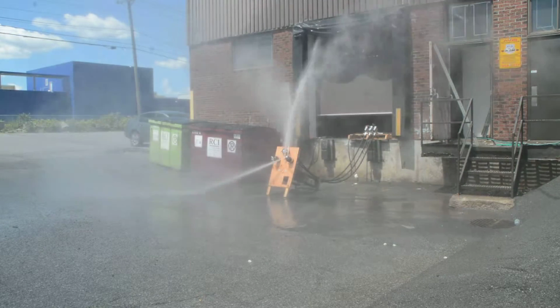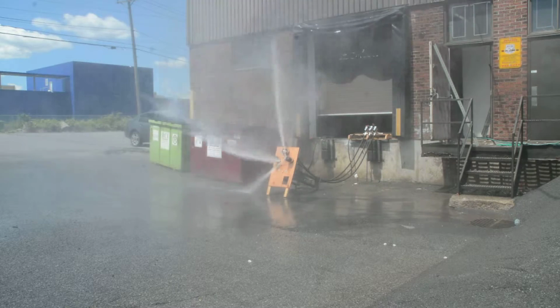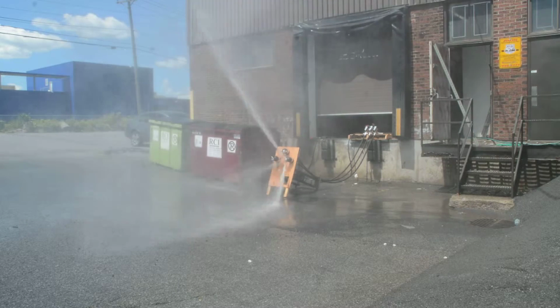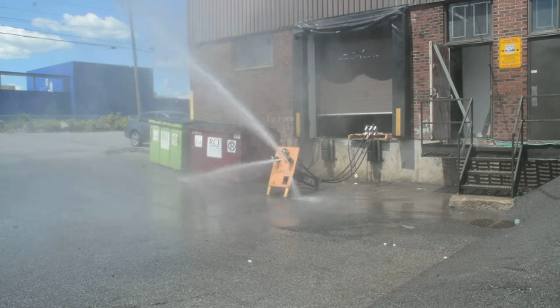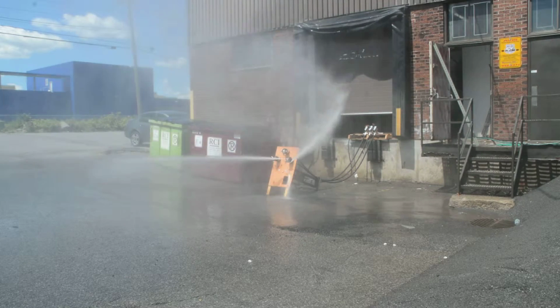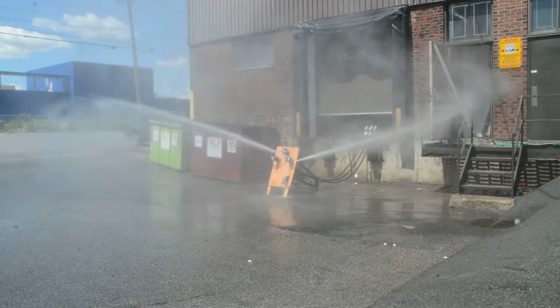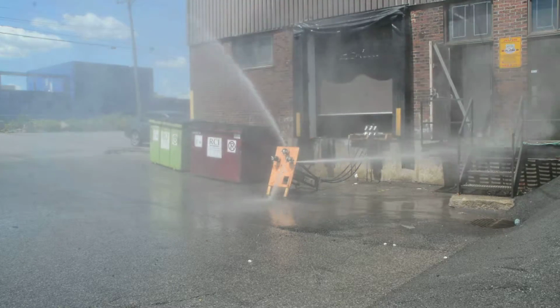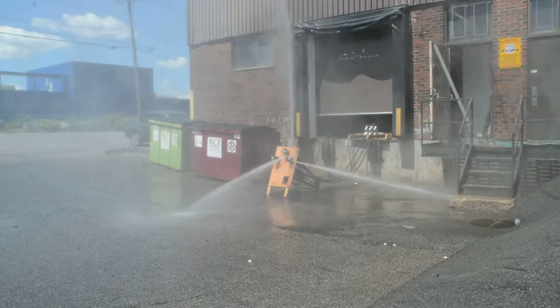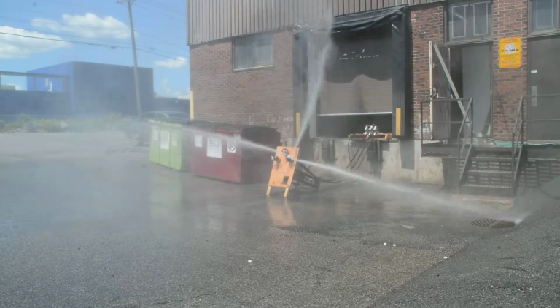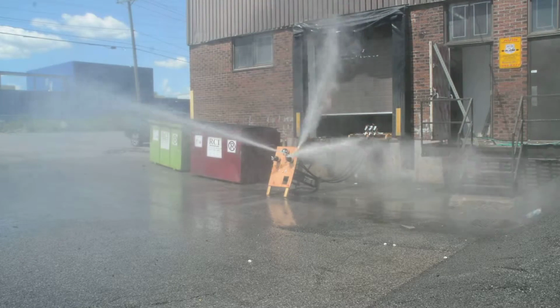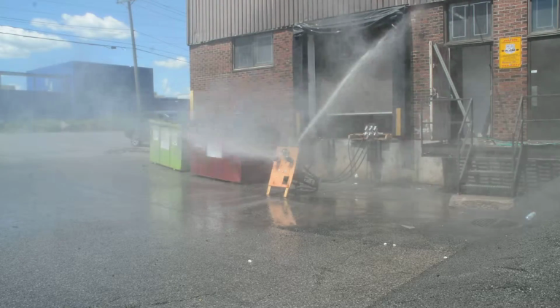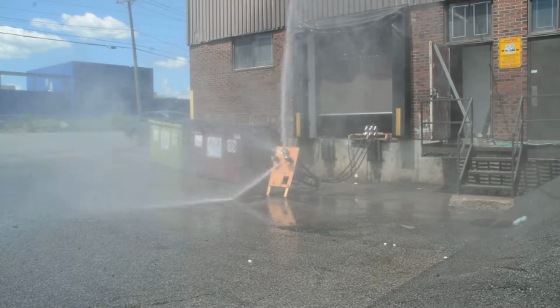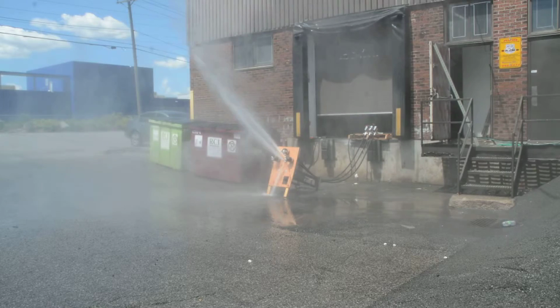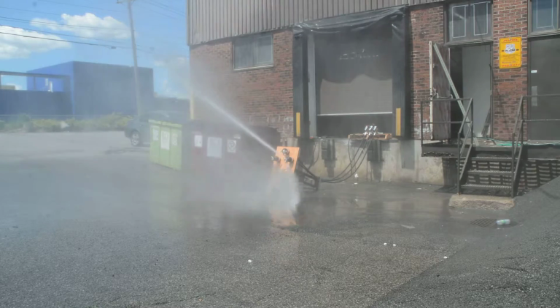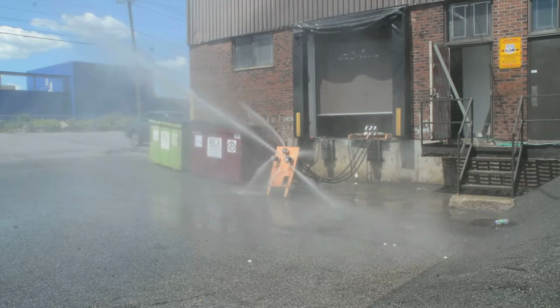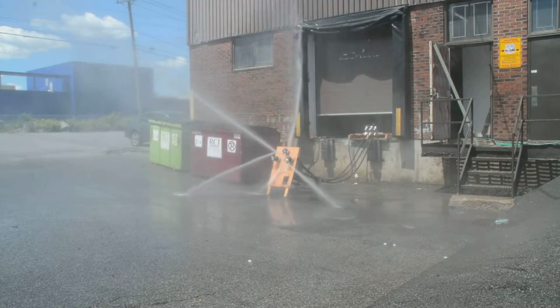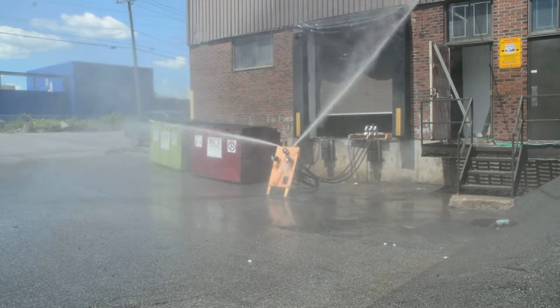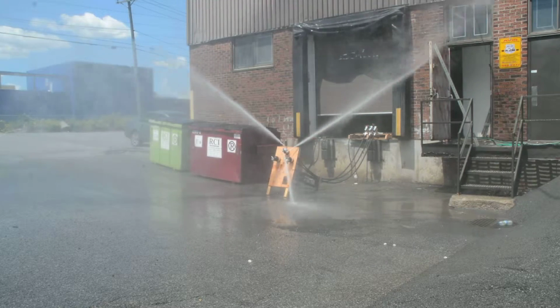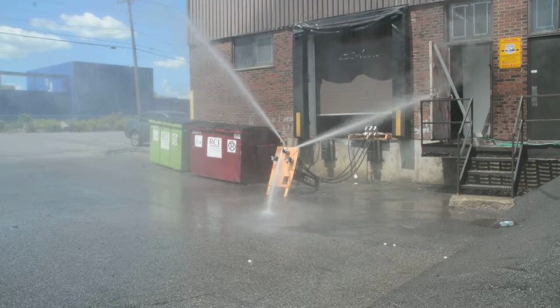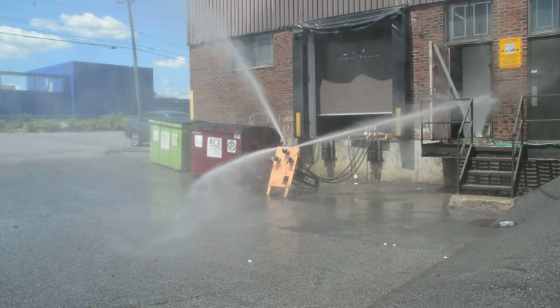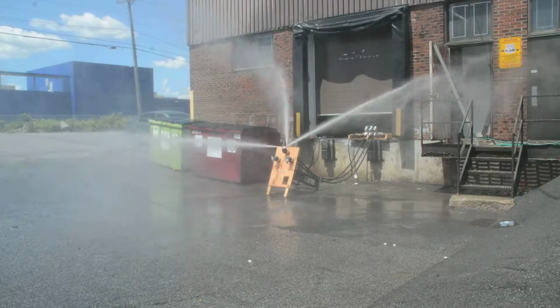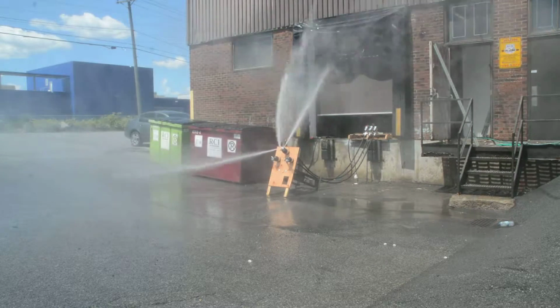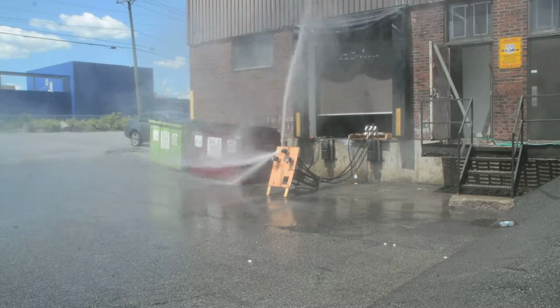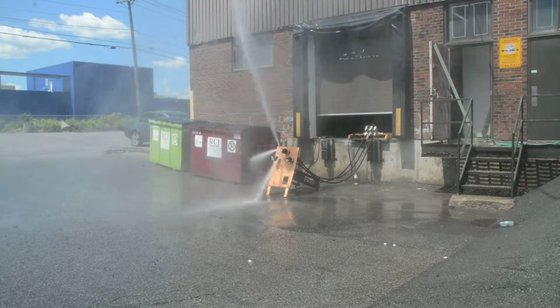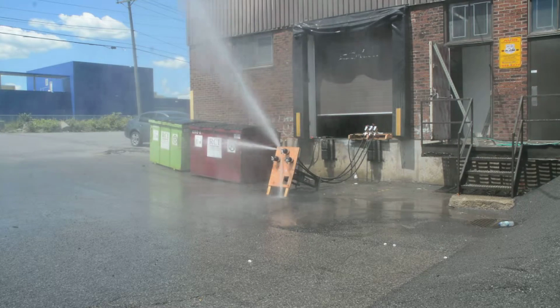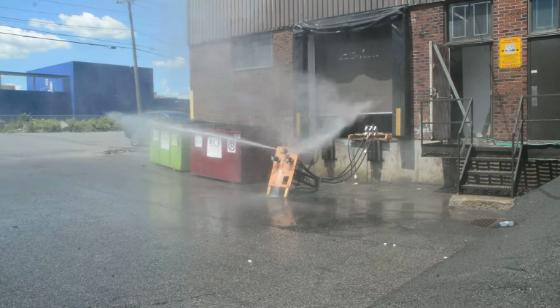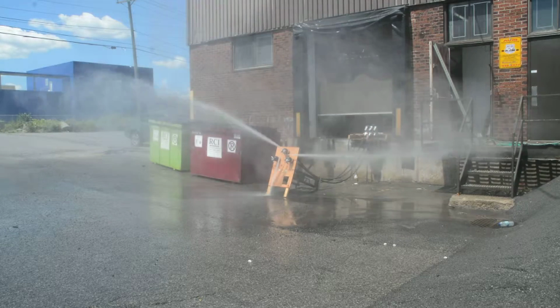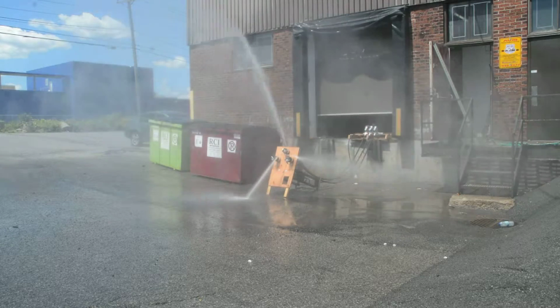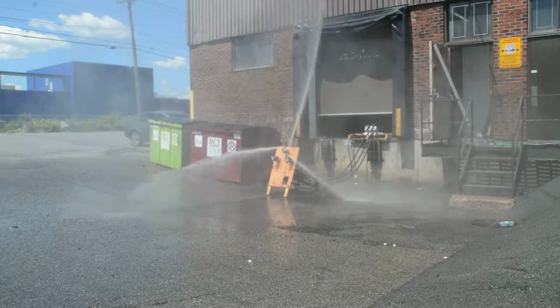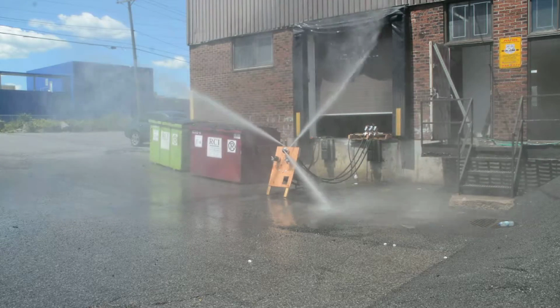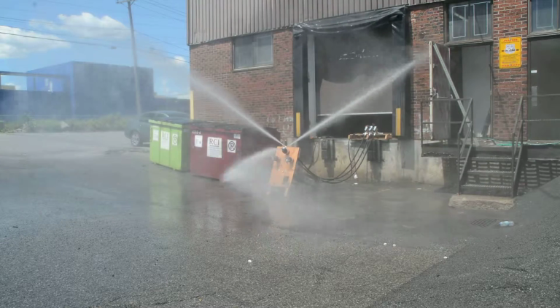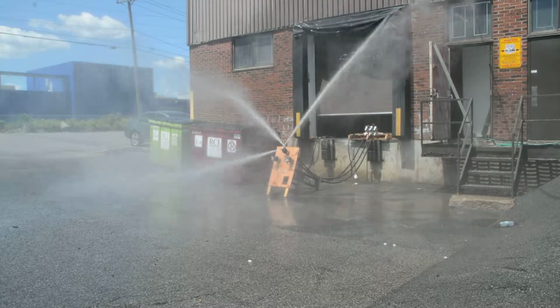So it's rotating about the axis of the head, and each nozzle is turning around as well. They're geared together and controlled with a speed regulator.